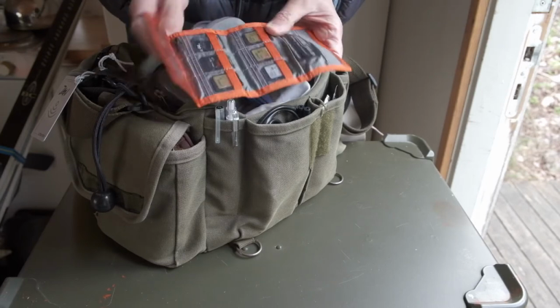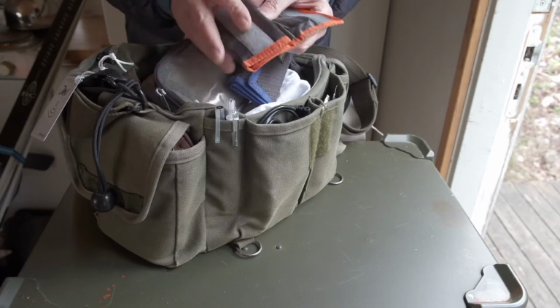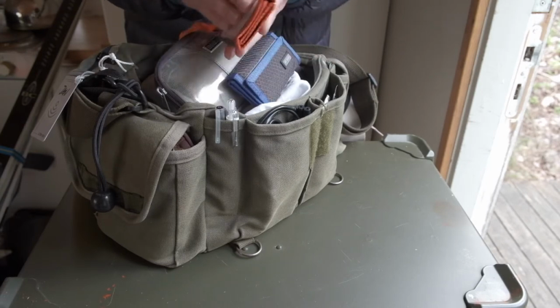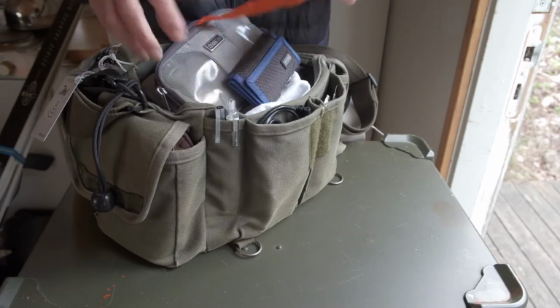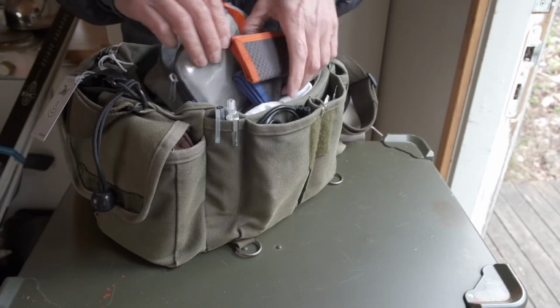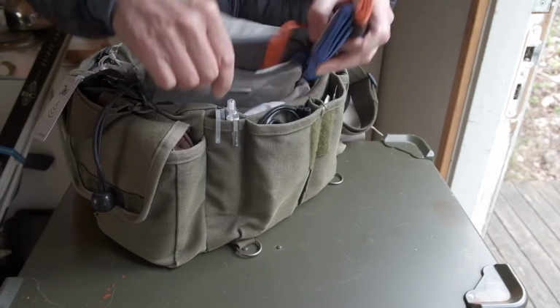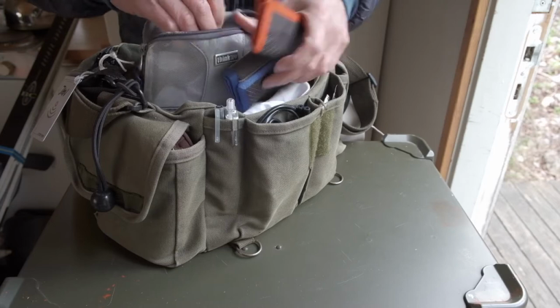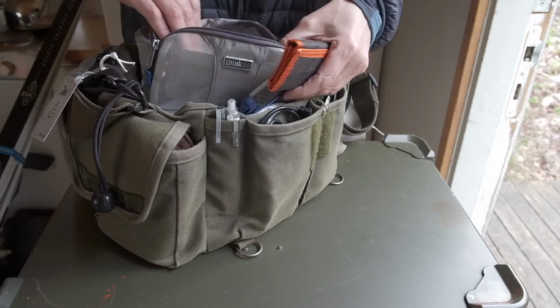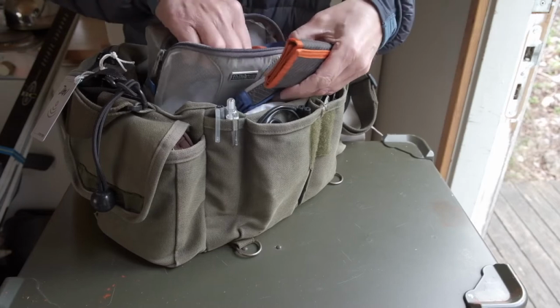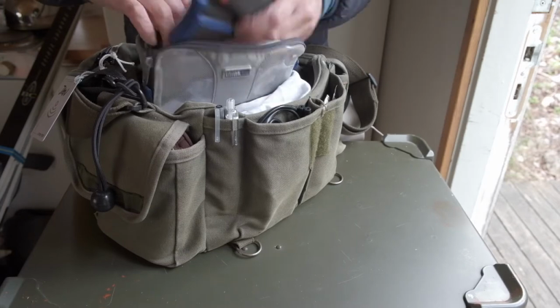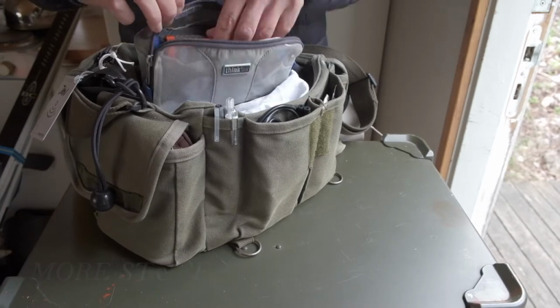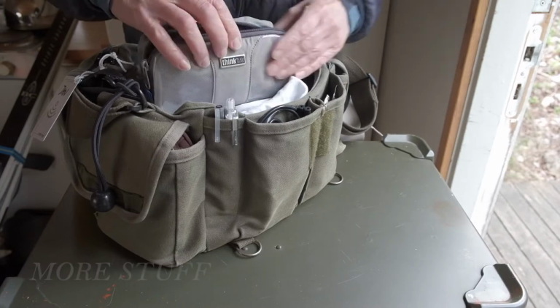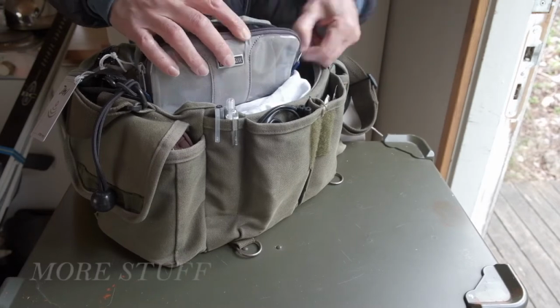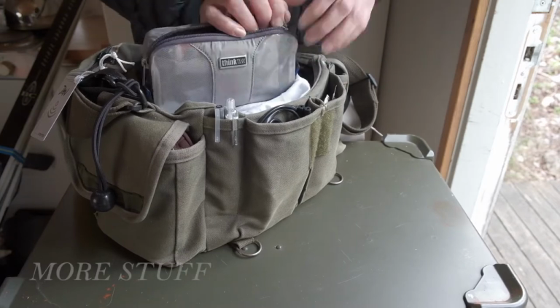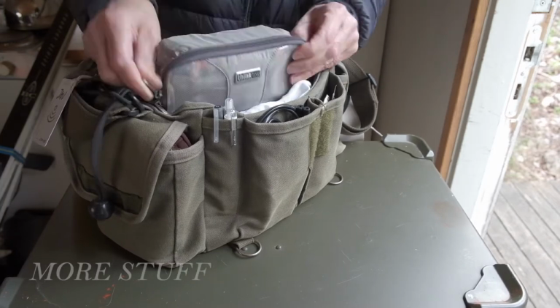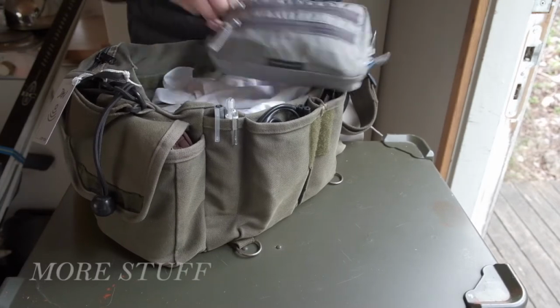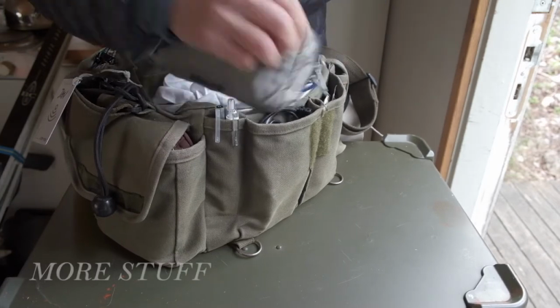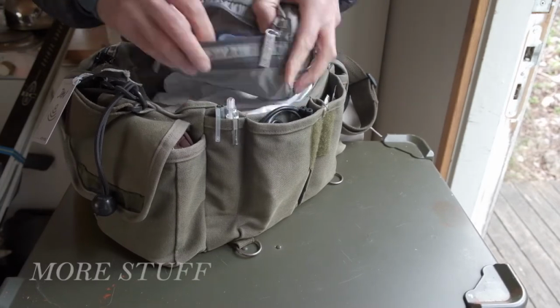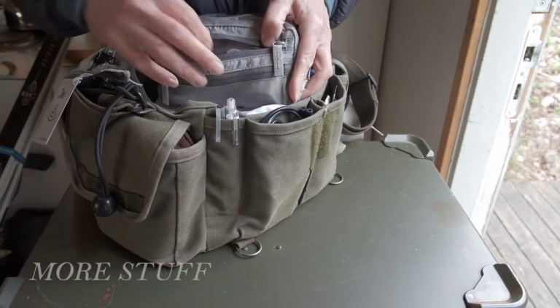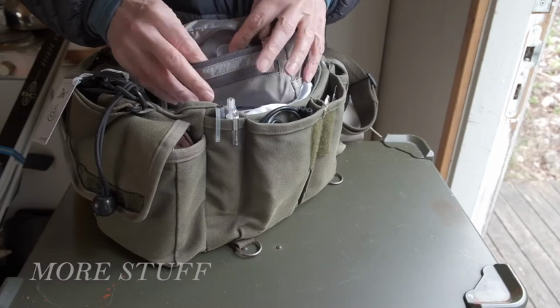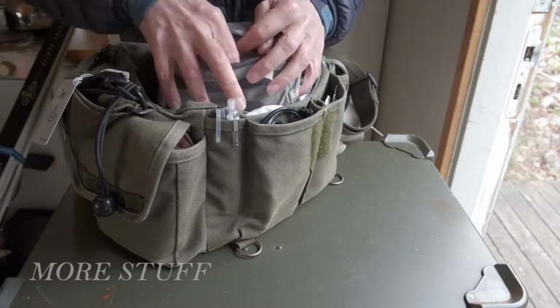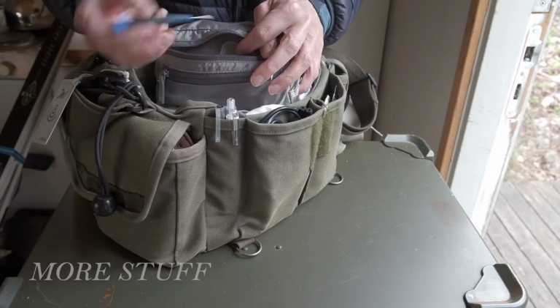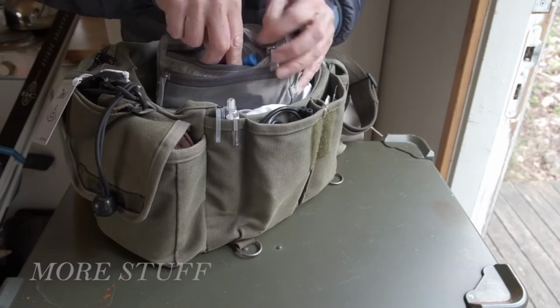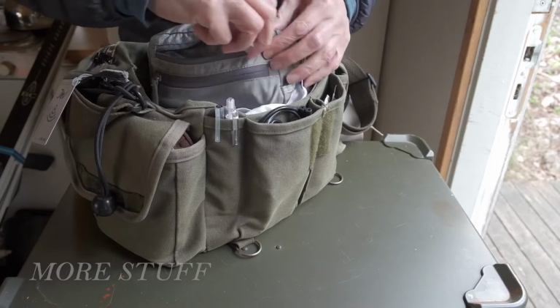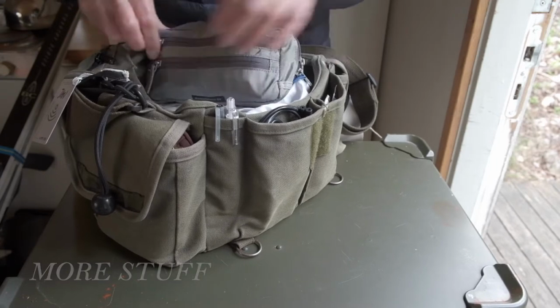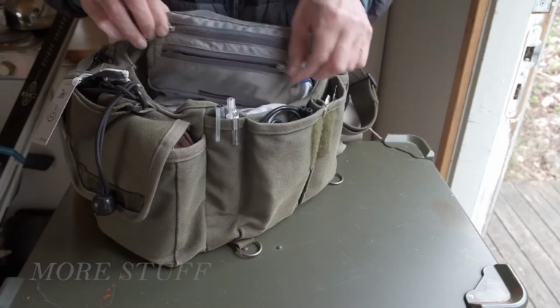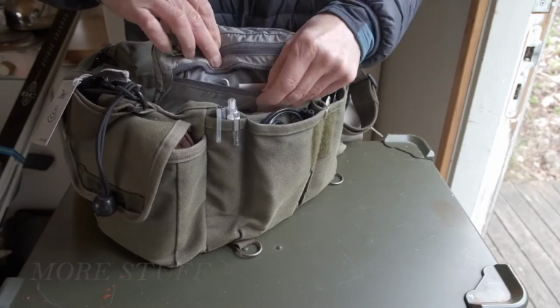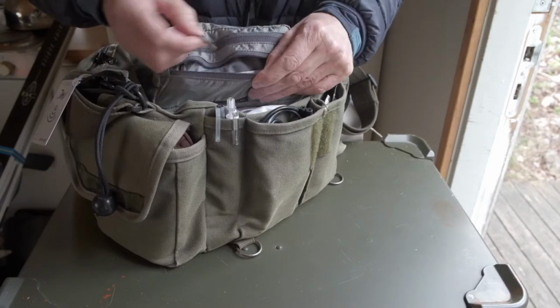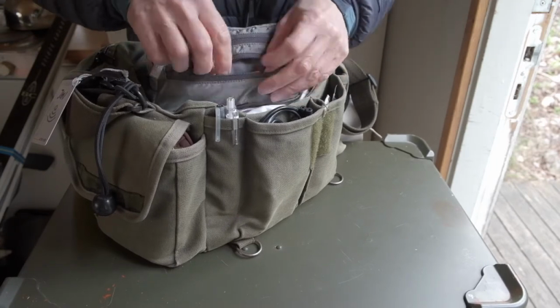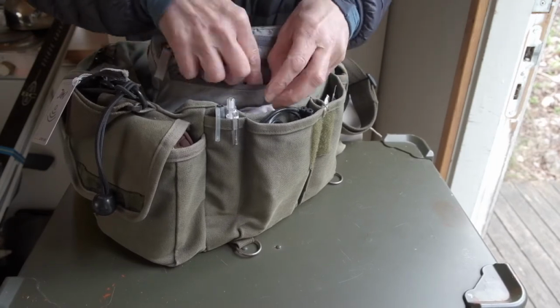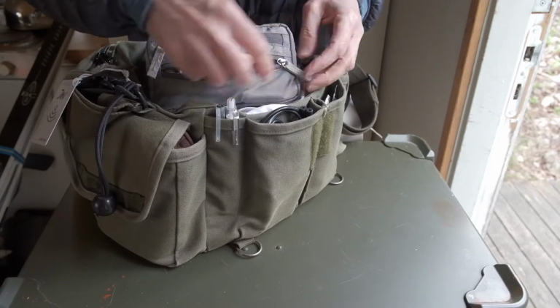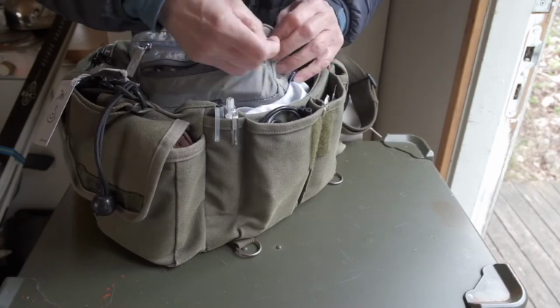Occasionally you need to take a photo on the fly somewhere else, and moving the trolley with all the gear is too cumbersome. I then just take the camera with the card and go take that shot before moving back to the trolley.